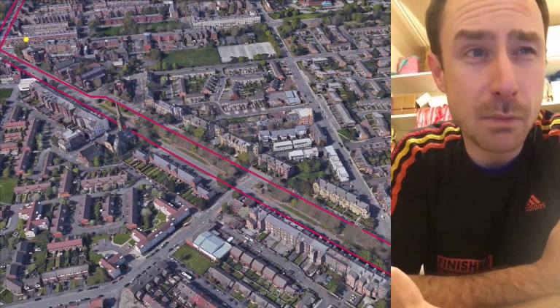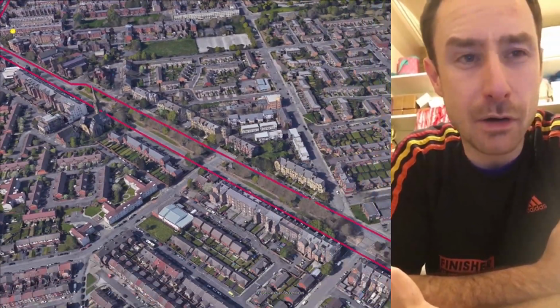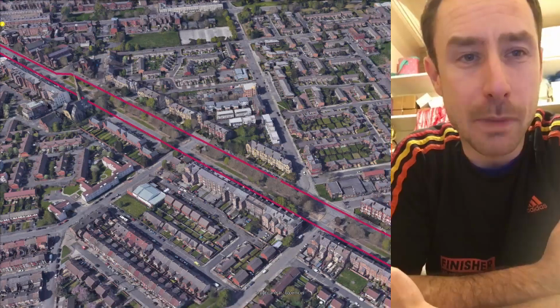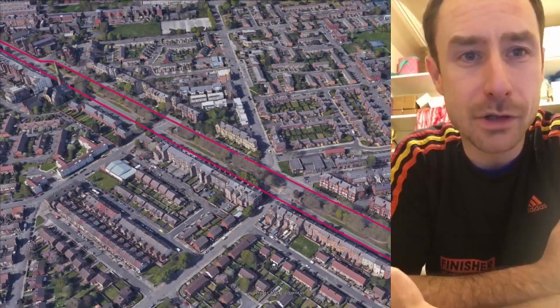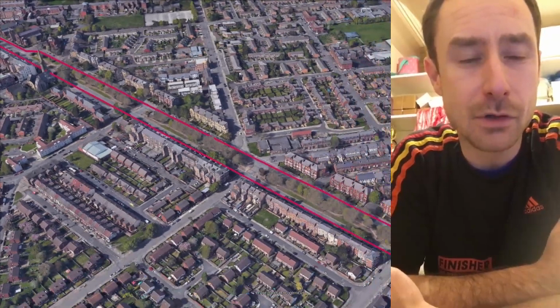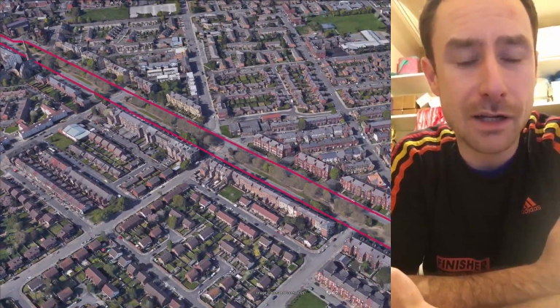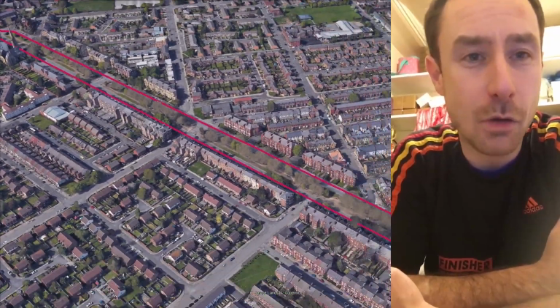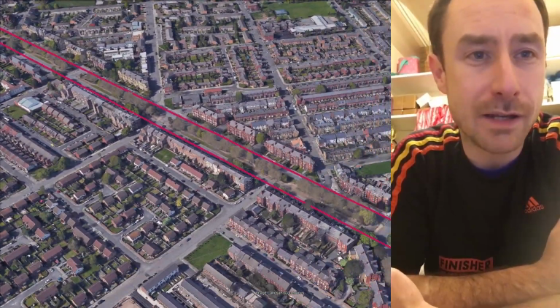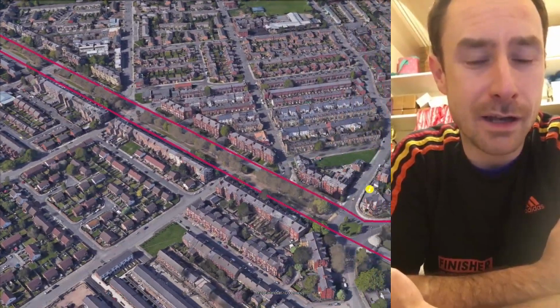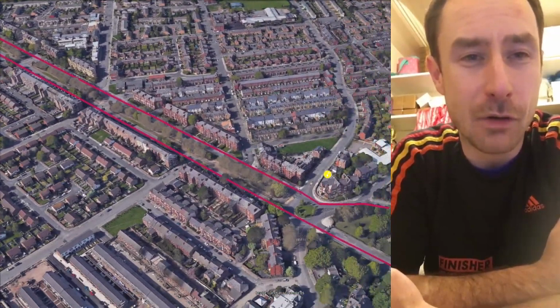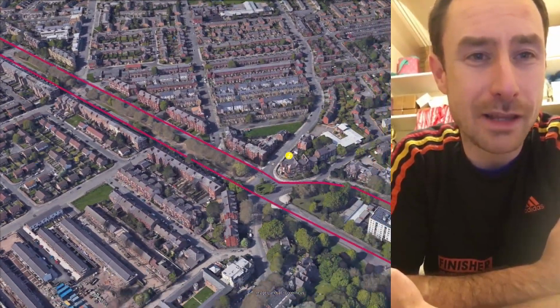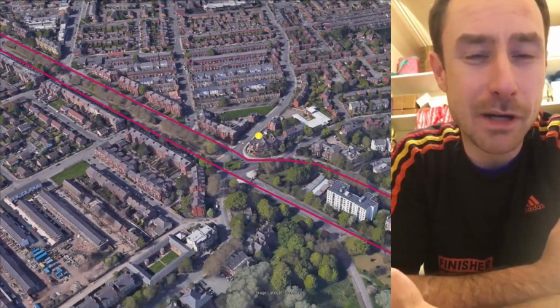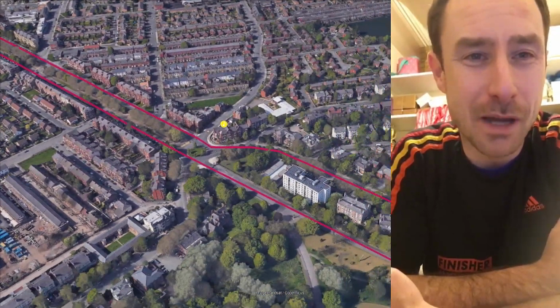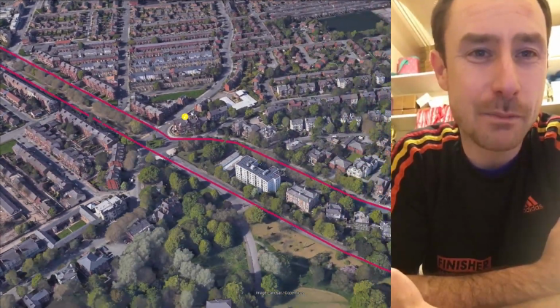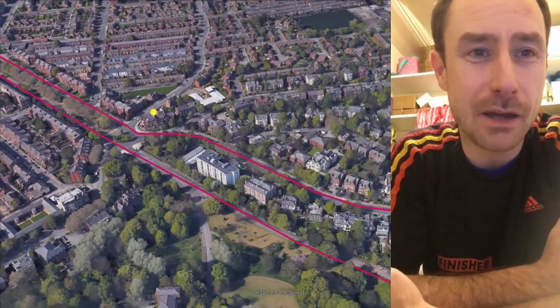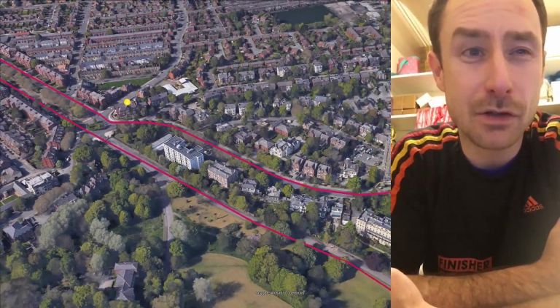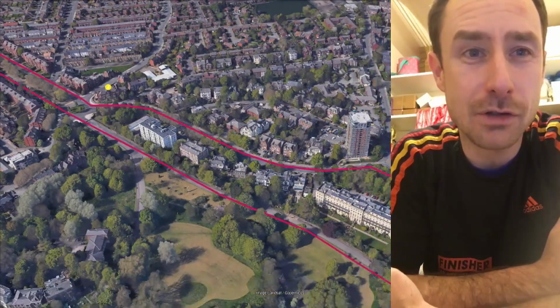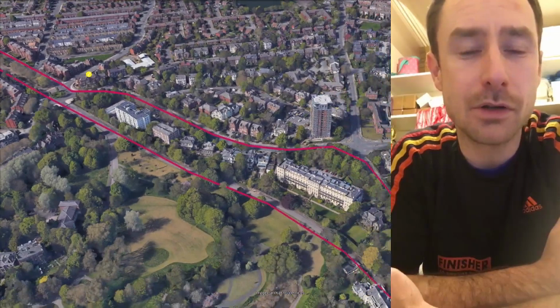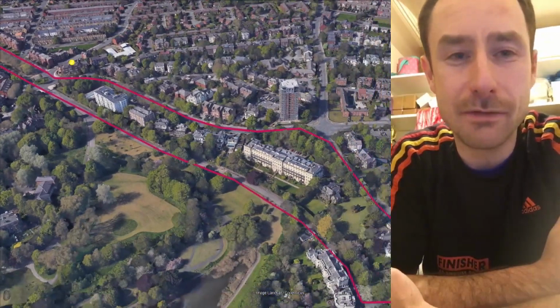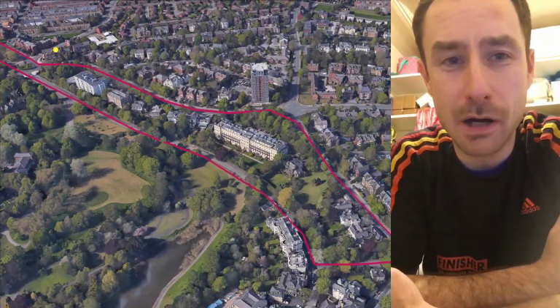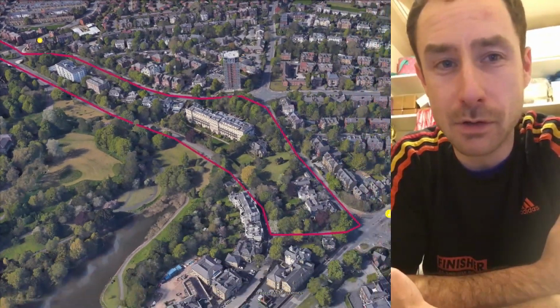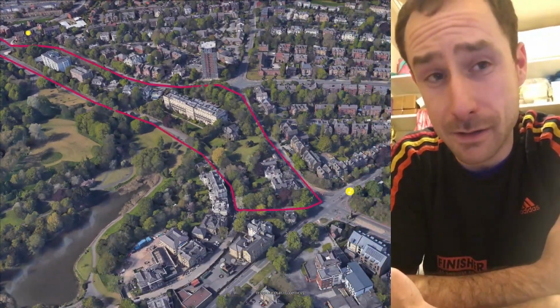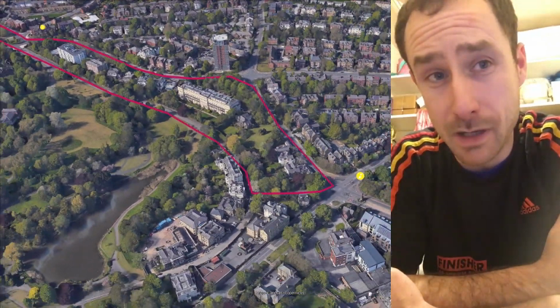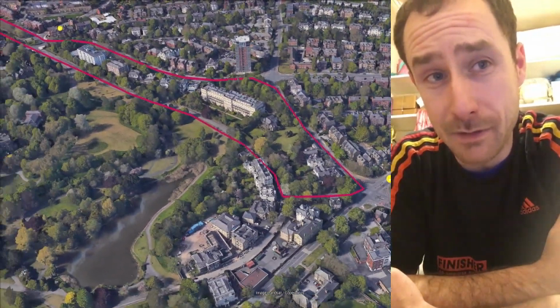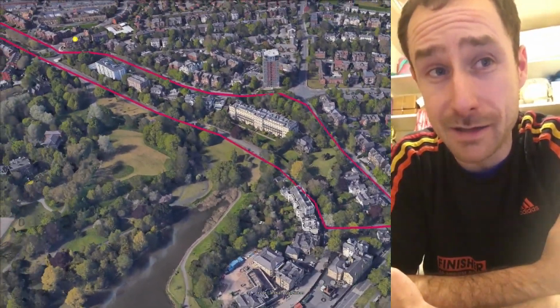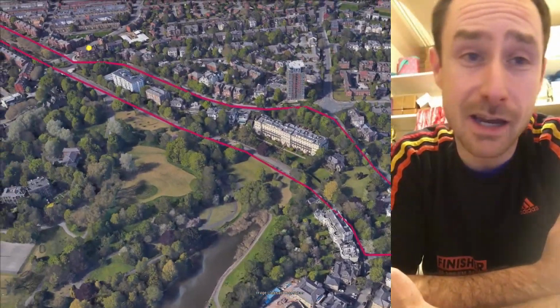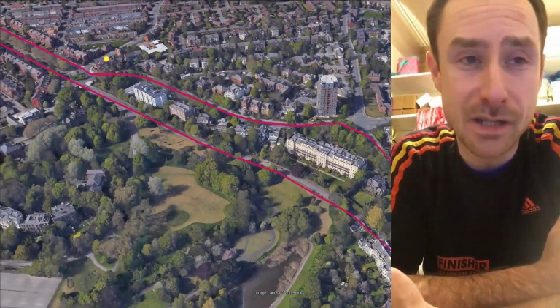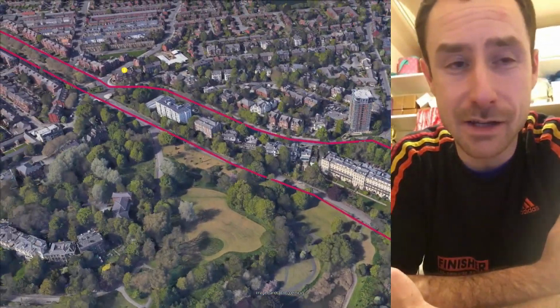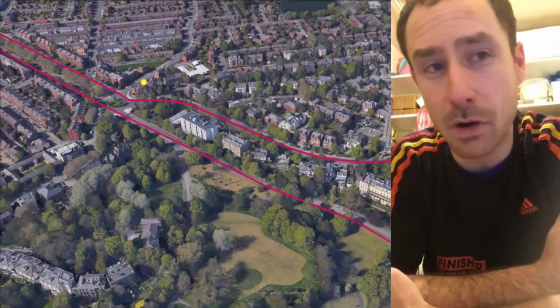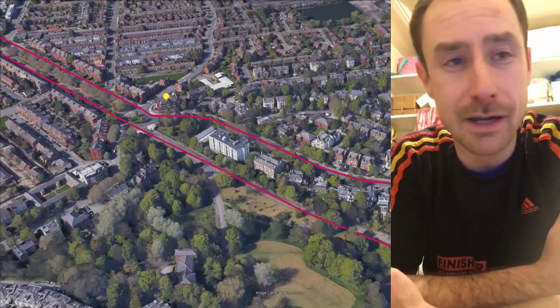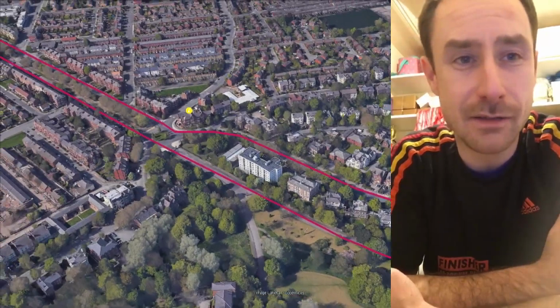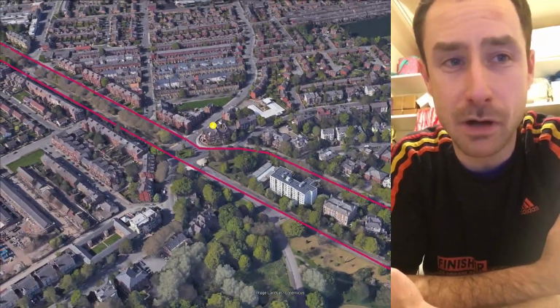There are about three or four bands on this route as well, and it's so flat. All the way down past another band onto Crocseth Road, onto Sefton Park Road. This is where the 5k turns; the 10k goes on into Sefton Park.